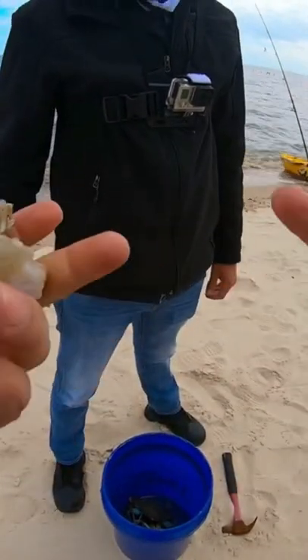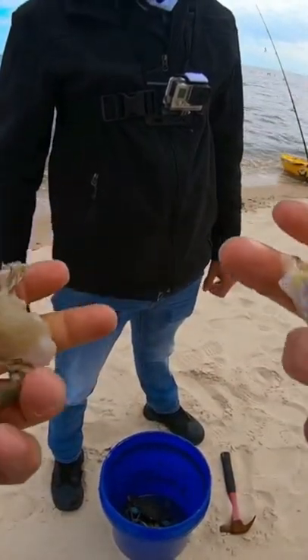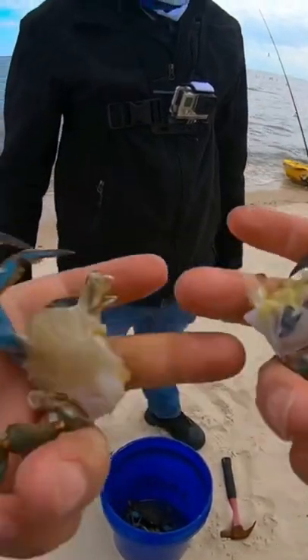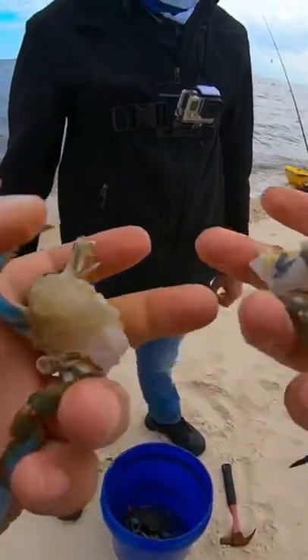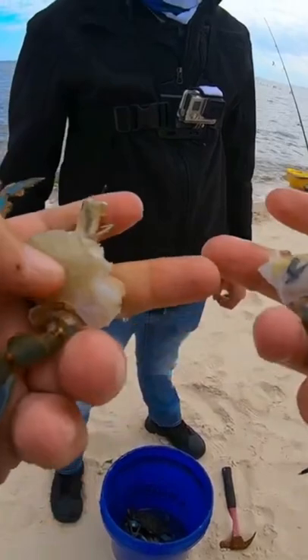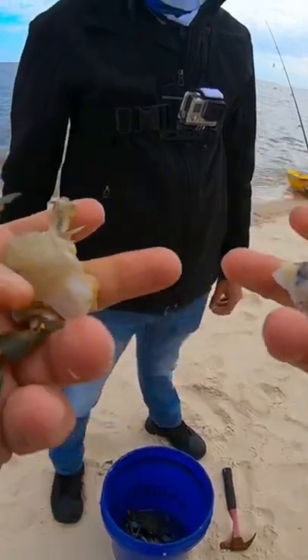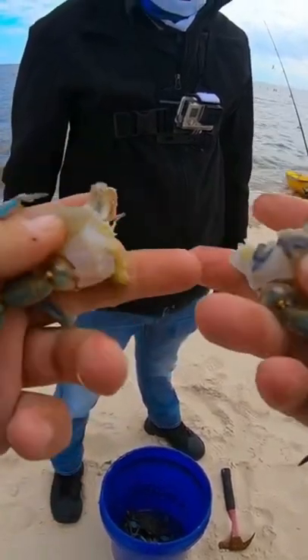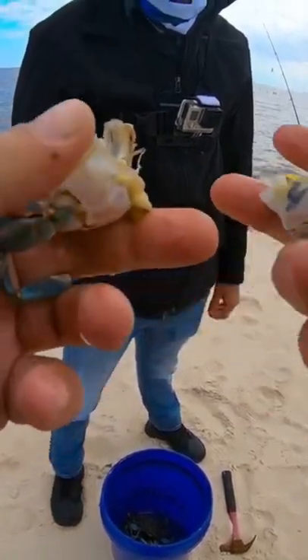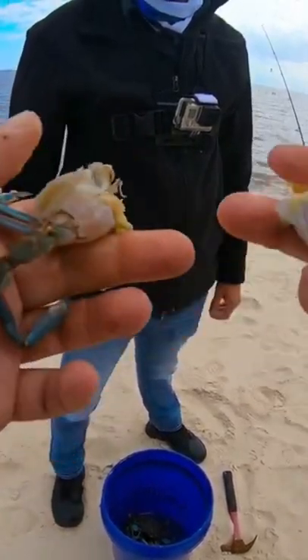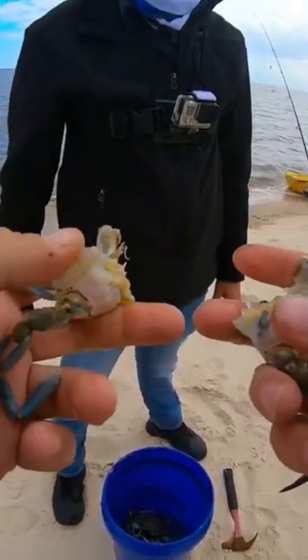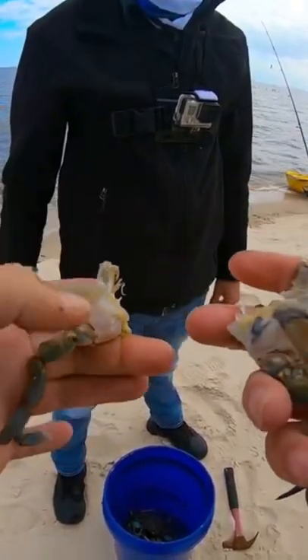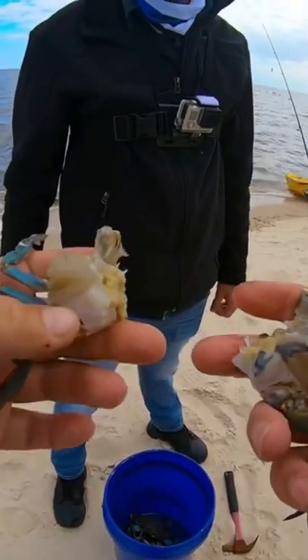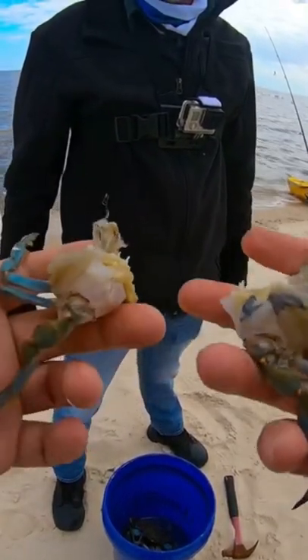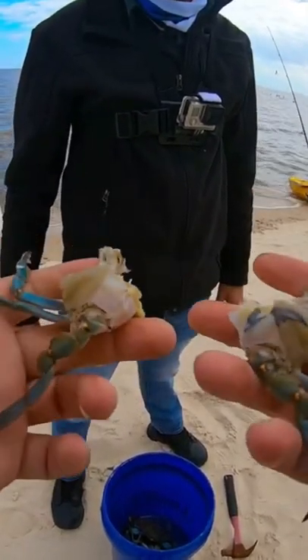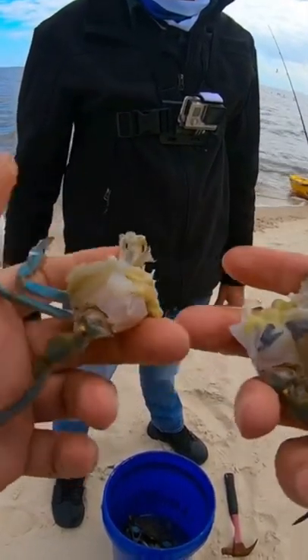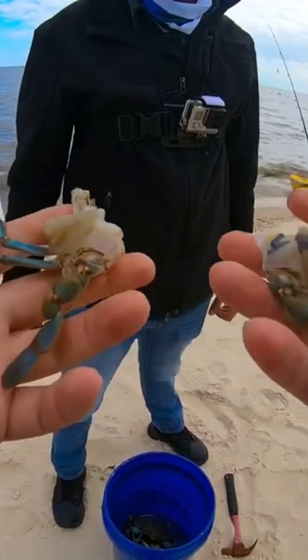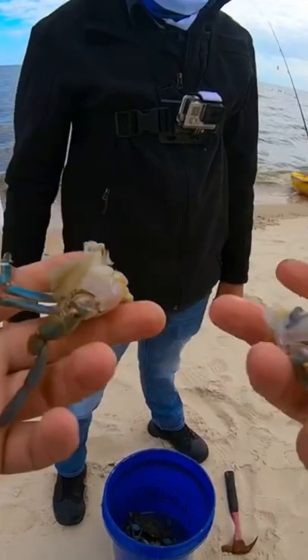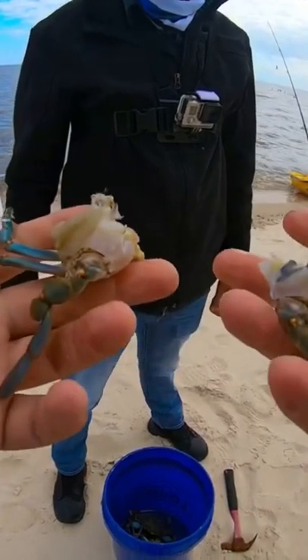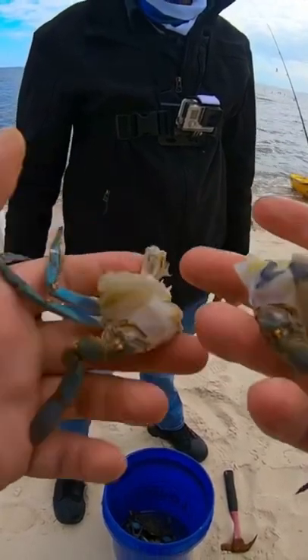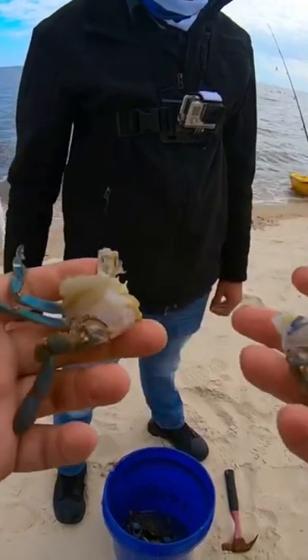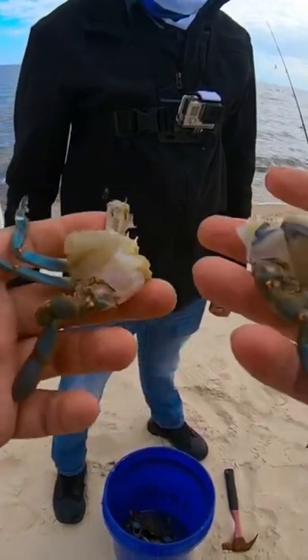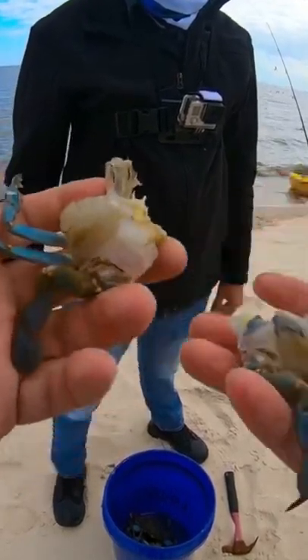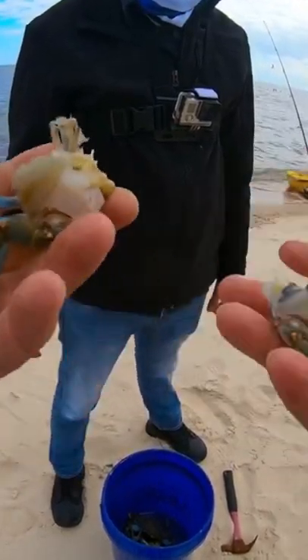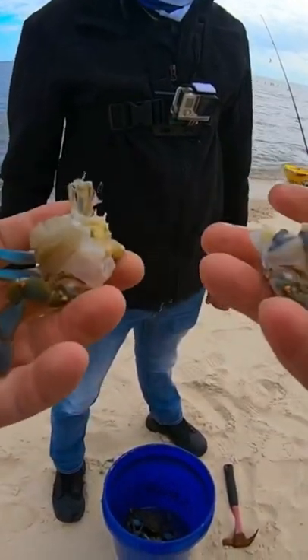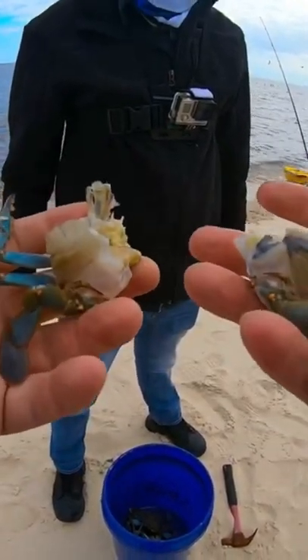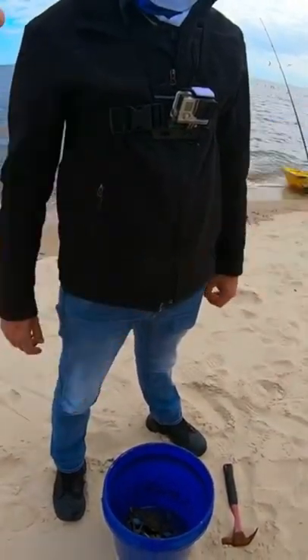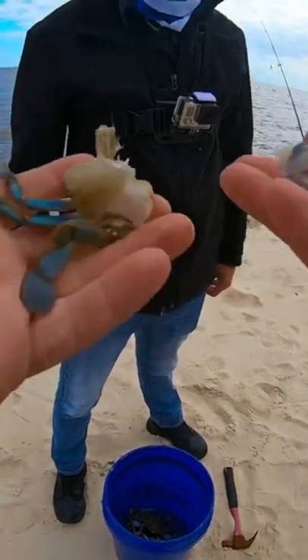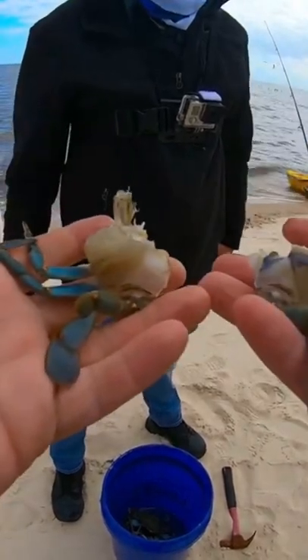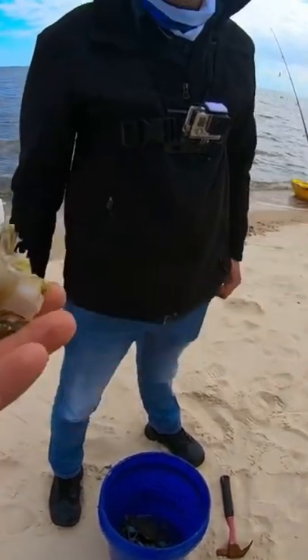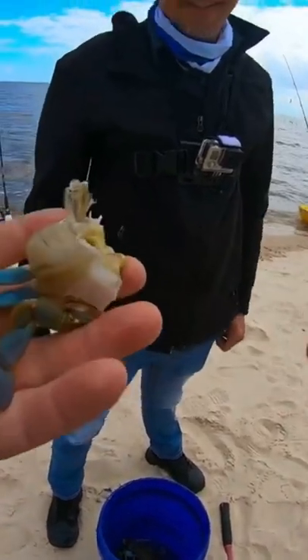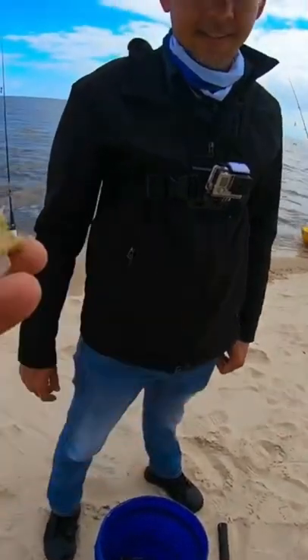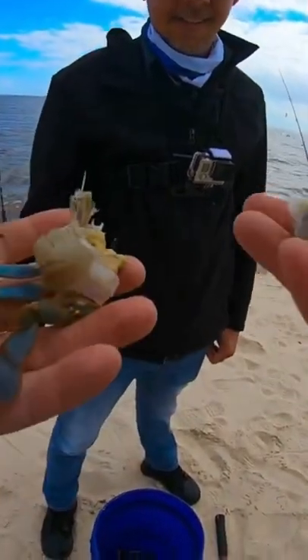Without the legs, they got to grab on to the meat and the hook and everything. So I like to drop those. That's how you do it — it's pretty simple, you don't need any tools. So if you need bait, you find a crab and give it a go.